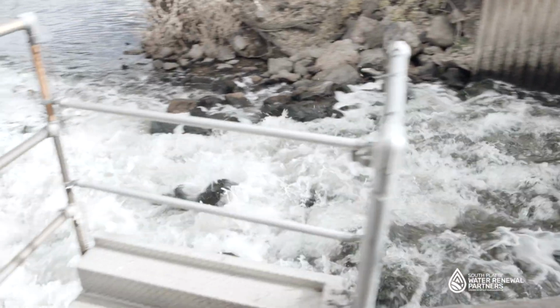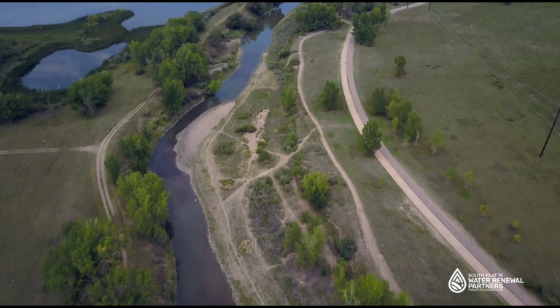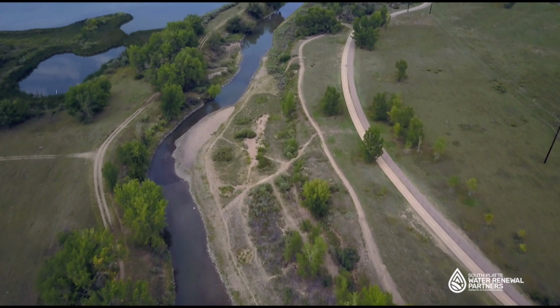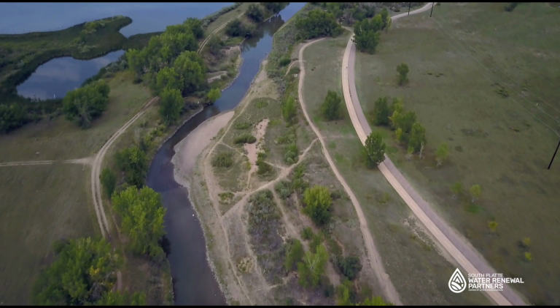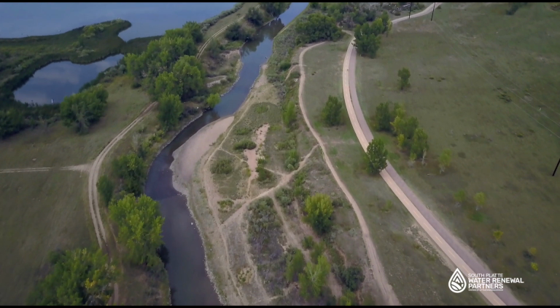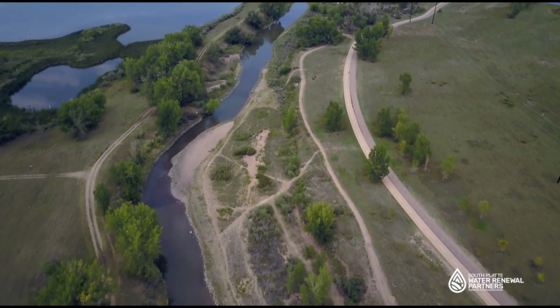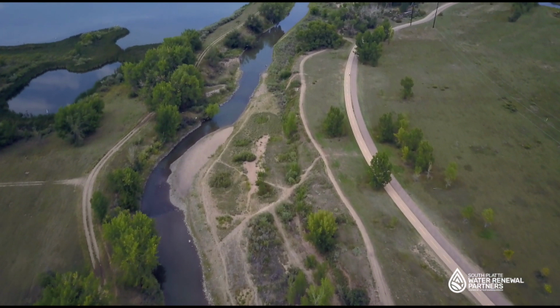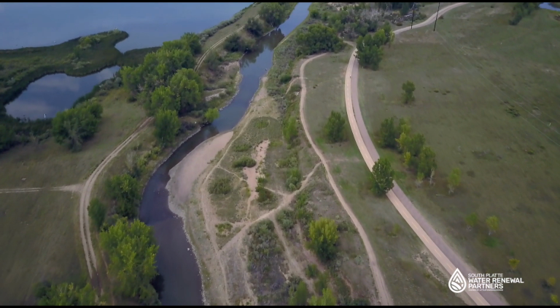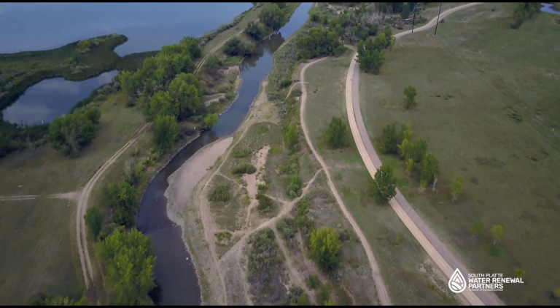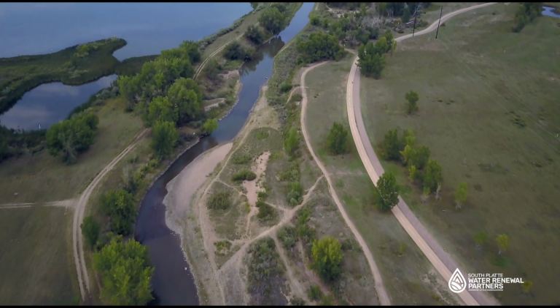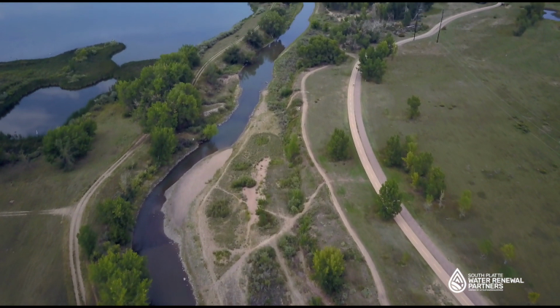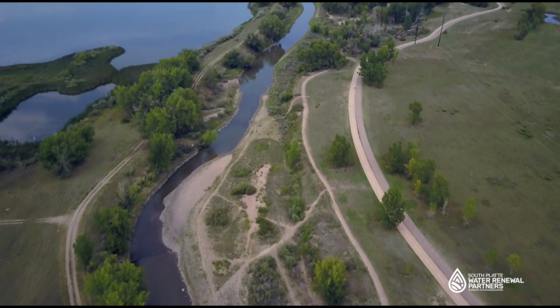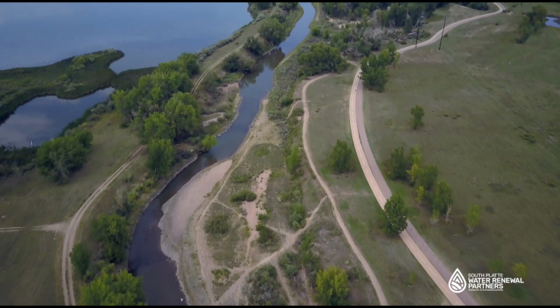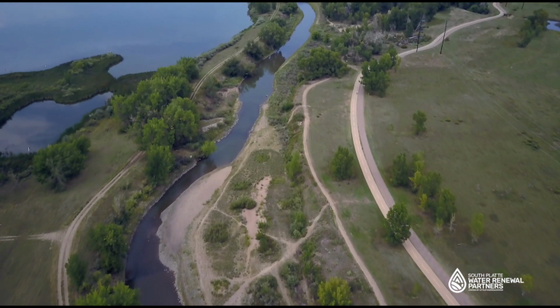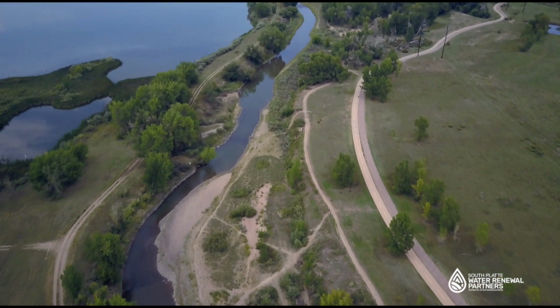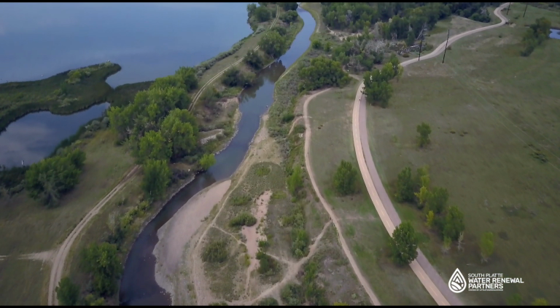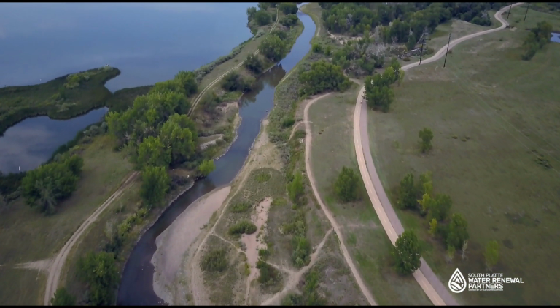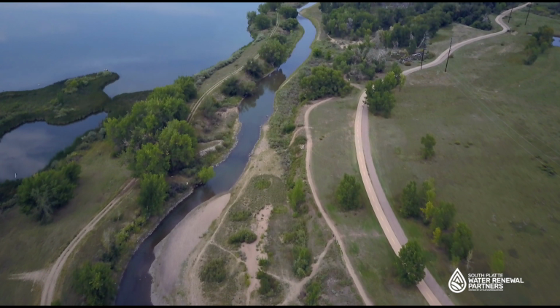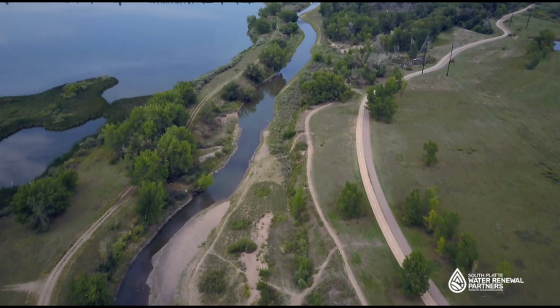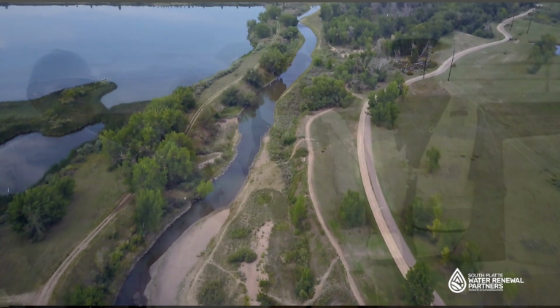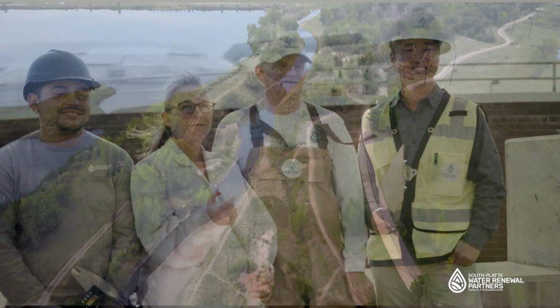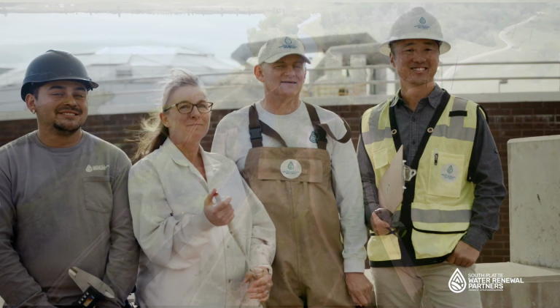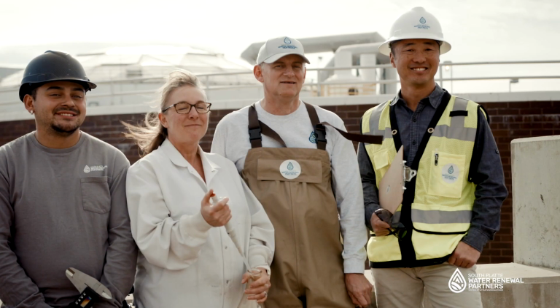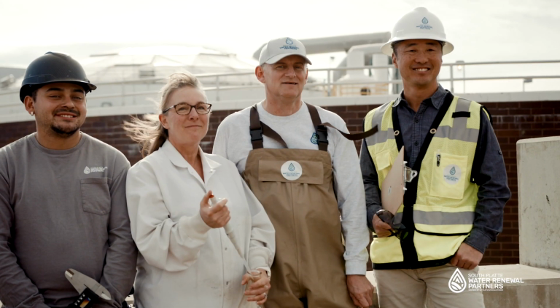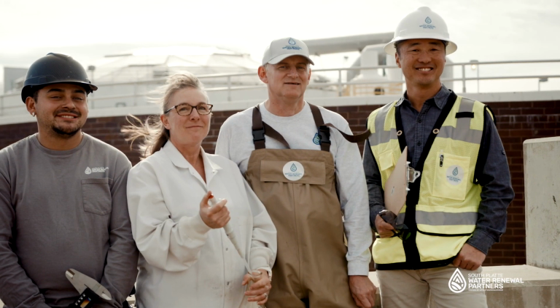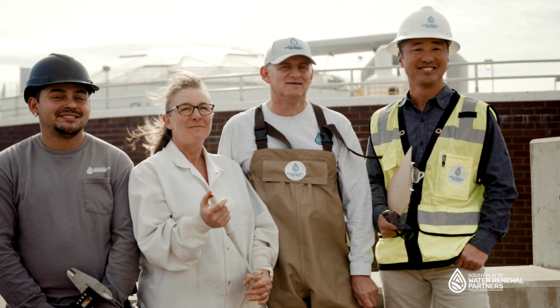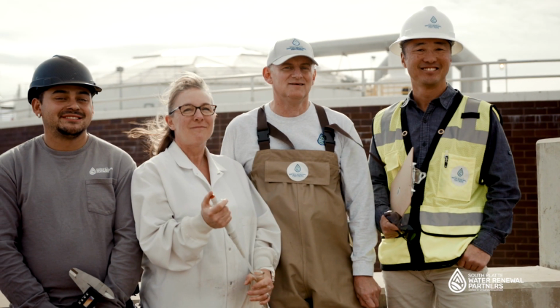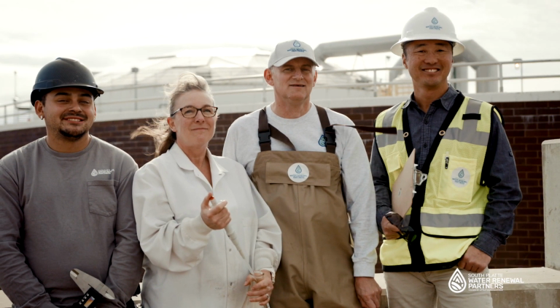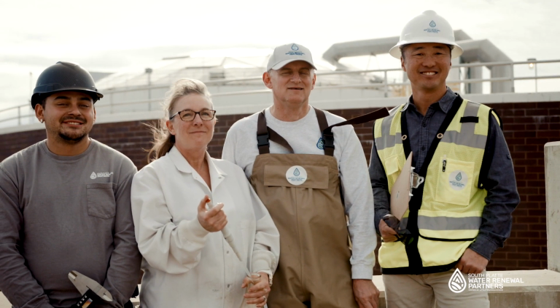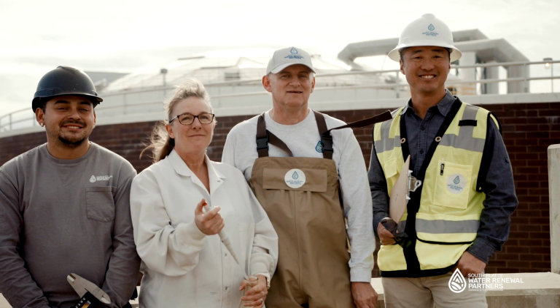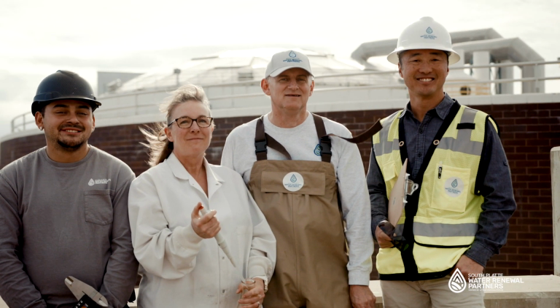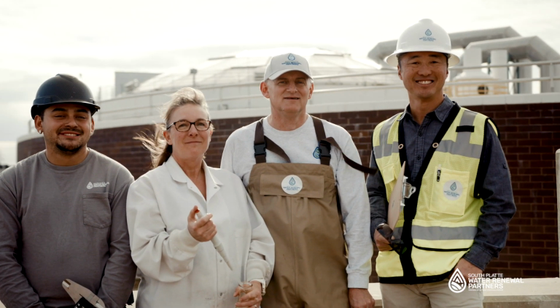The South Platte Water Renewal Partners is the third largest water renewal facility in Colorado. We take pride in serving the community by protecting public health and the environment.